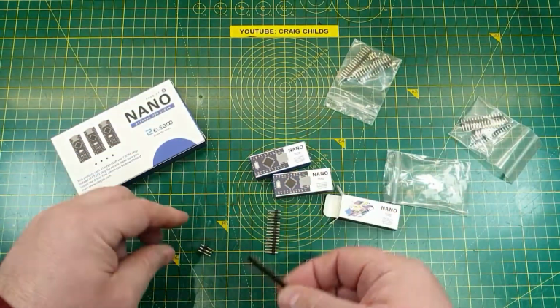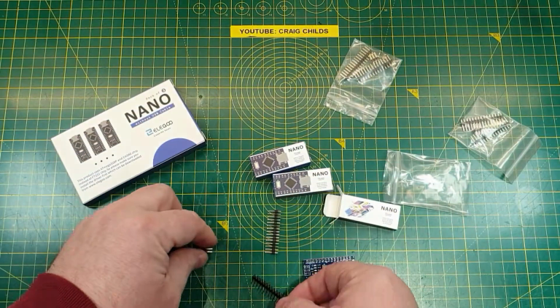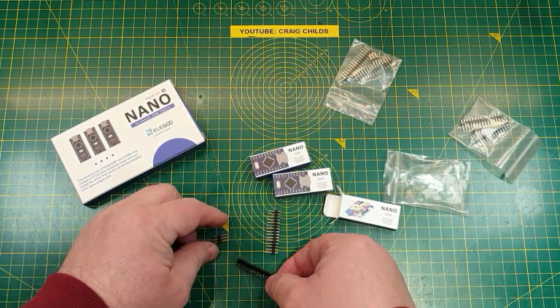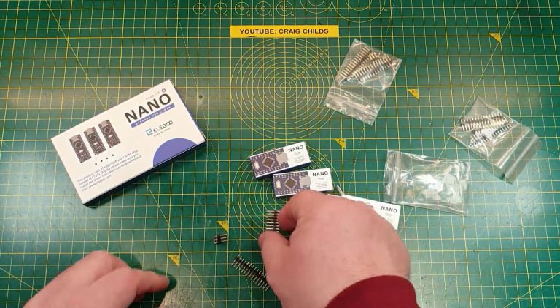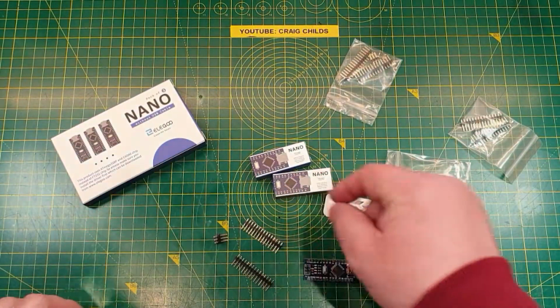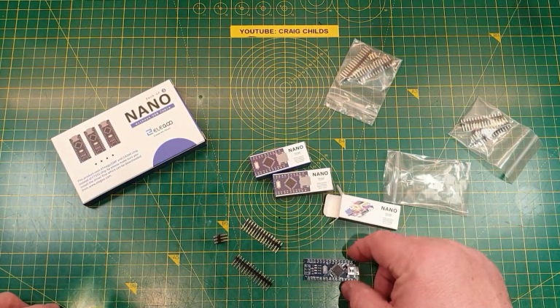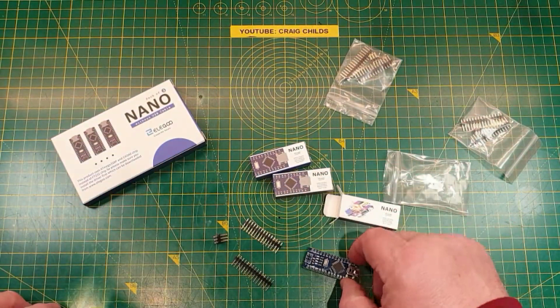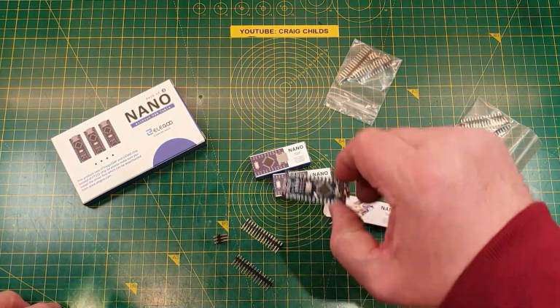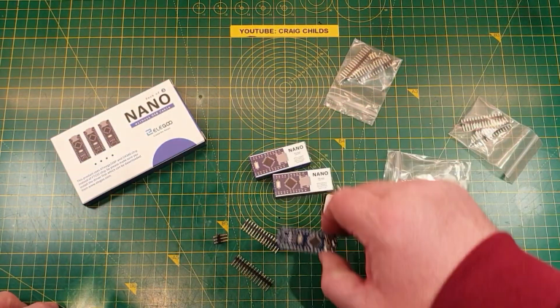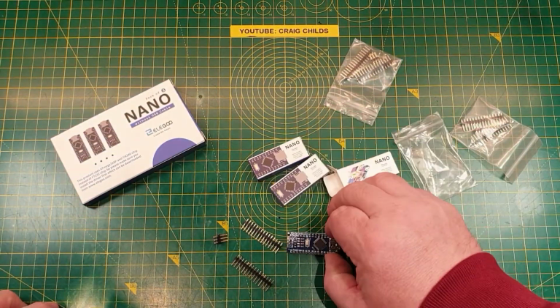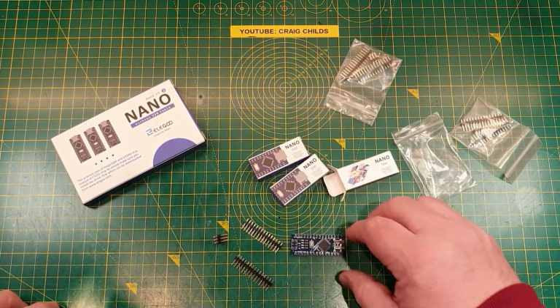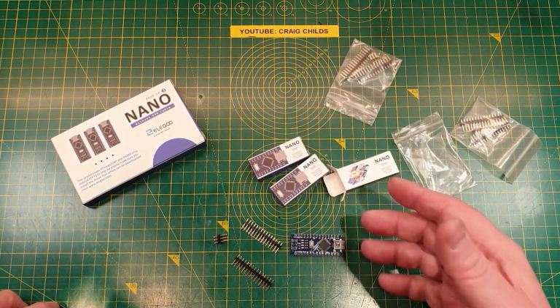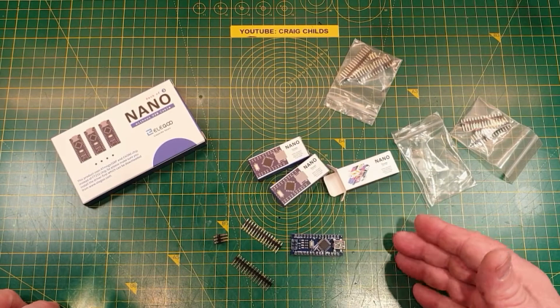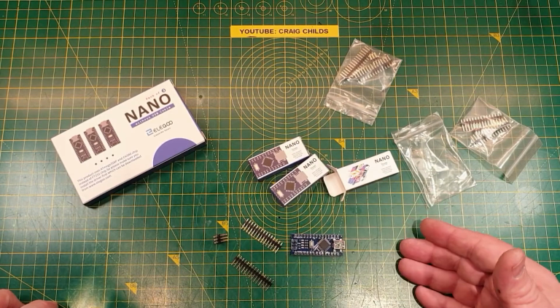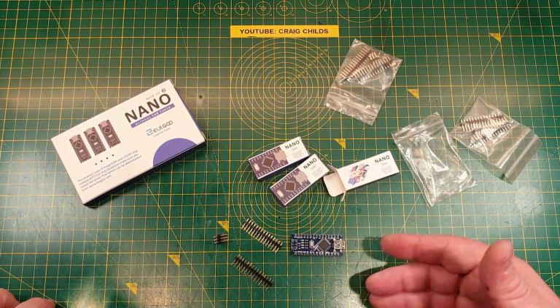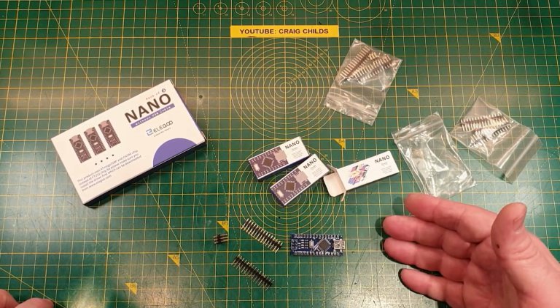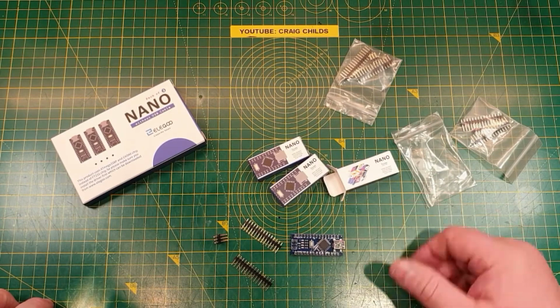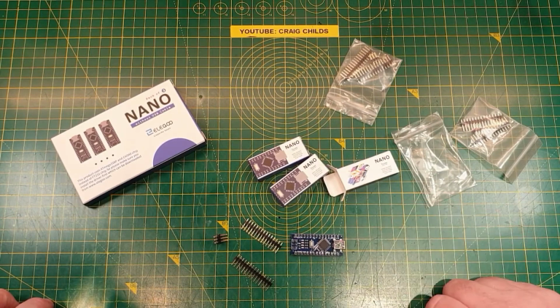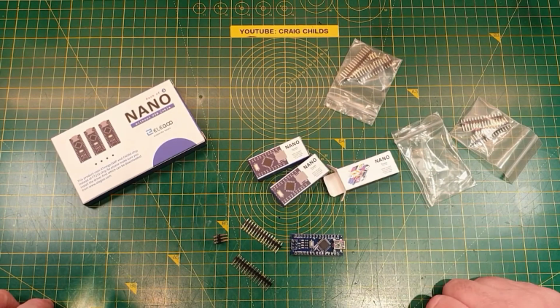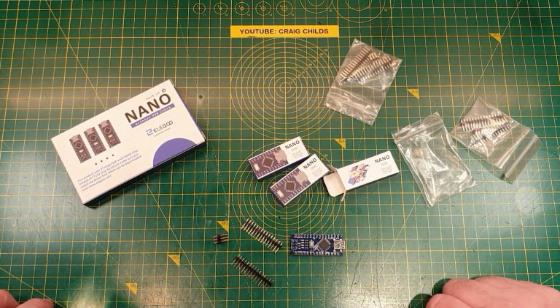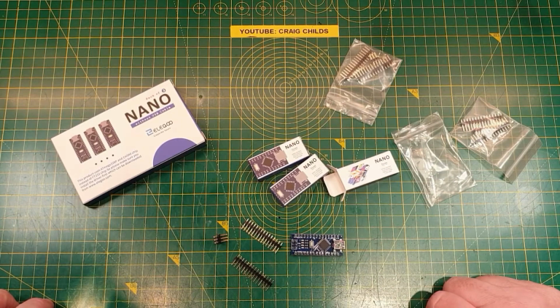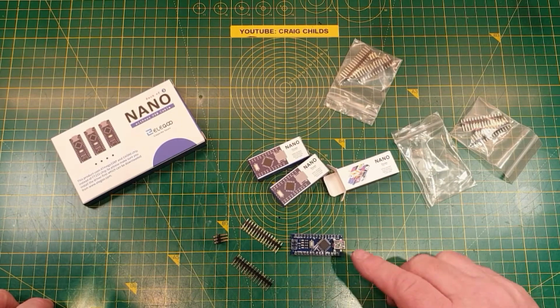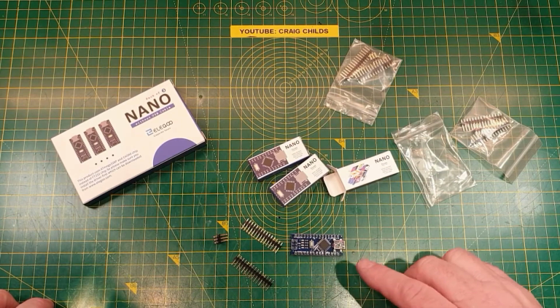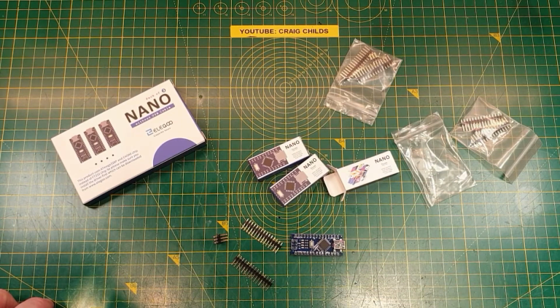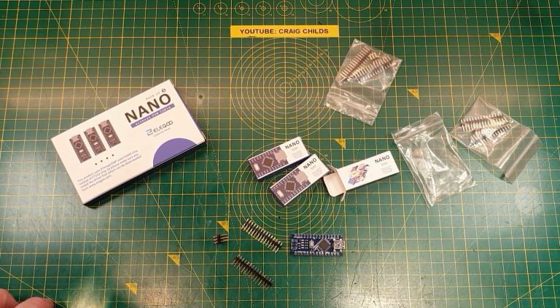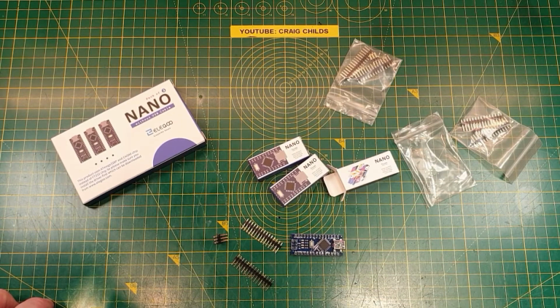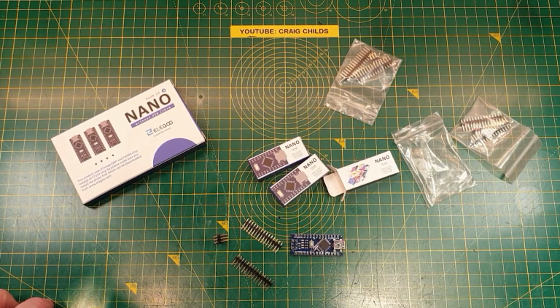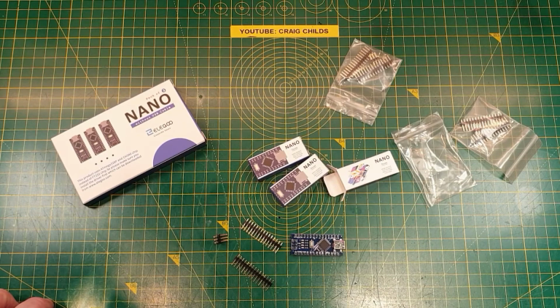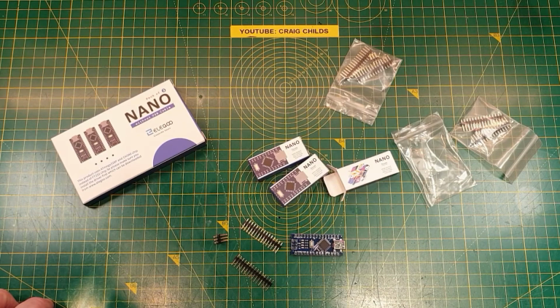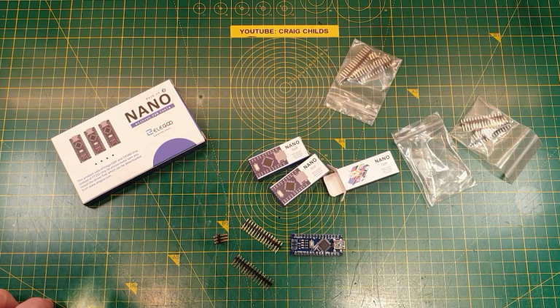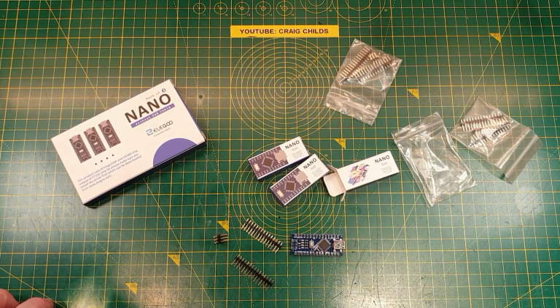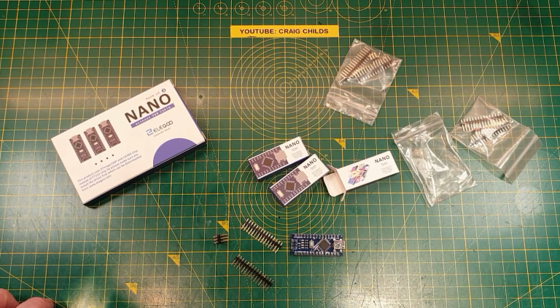So all in all these are good units. They're very keenly priced, they work very well, and I've used a lot of them in projects. This is a very high quality unit for the price. Thanks for watching.